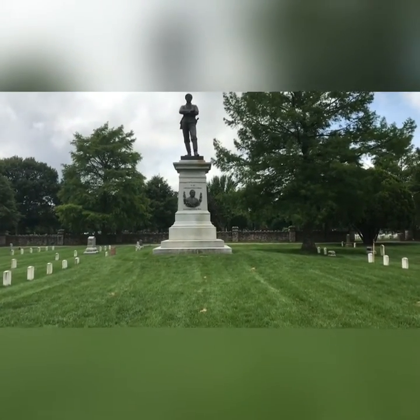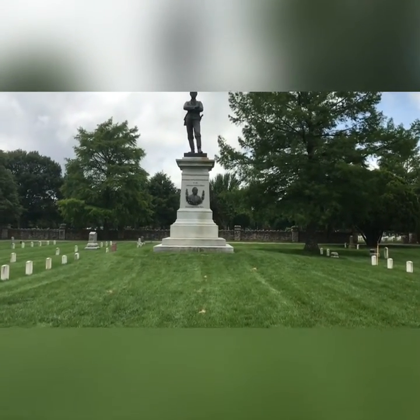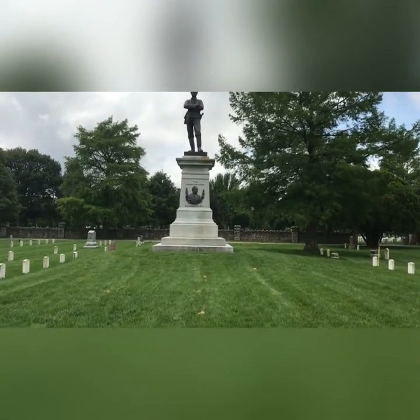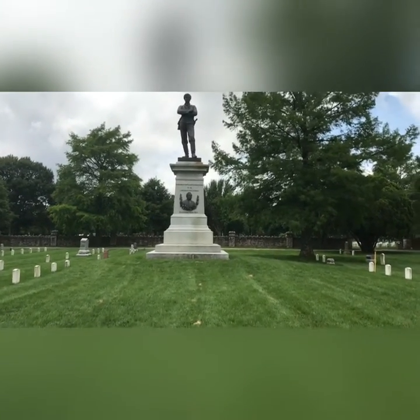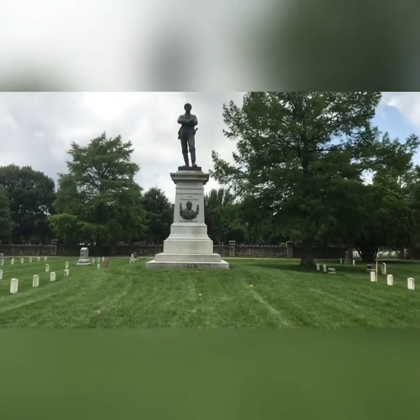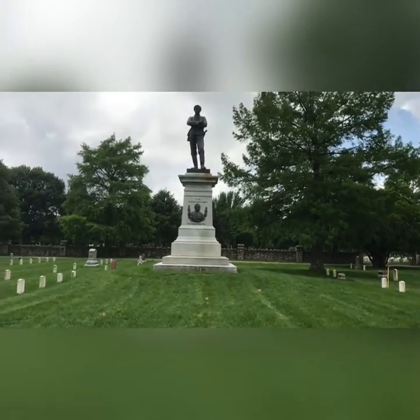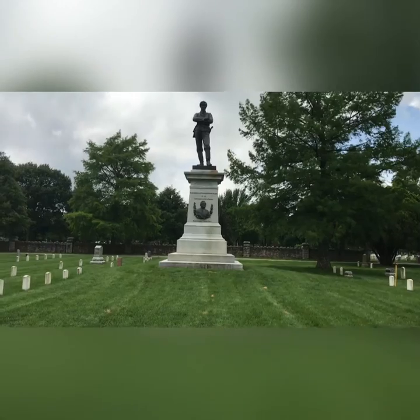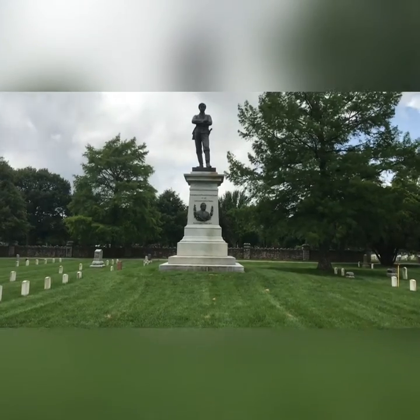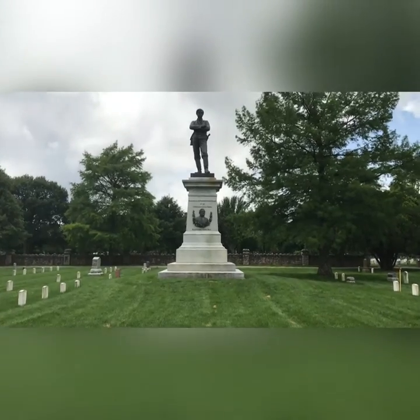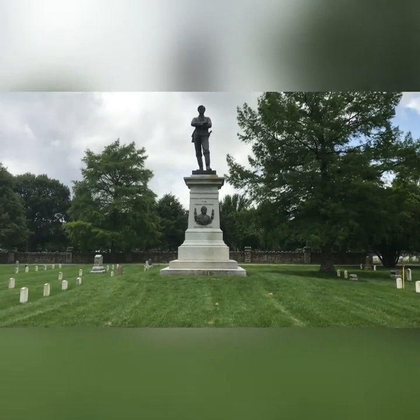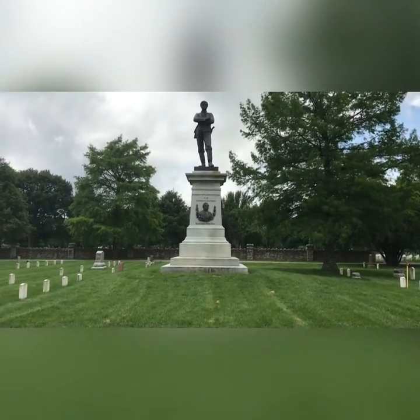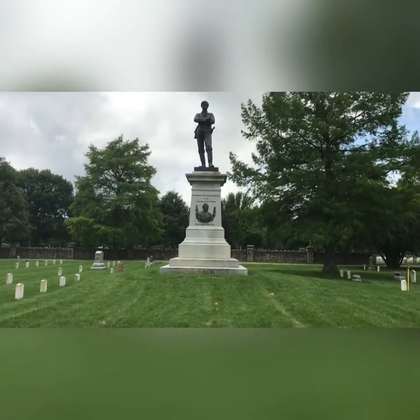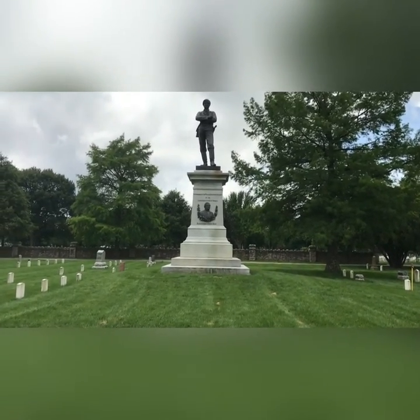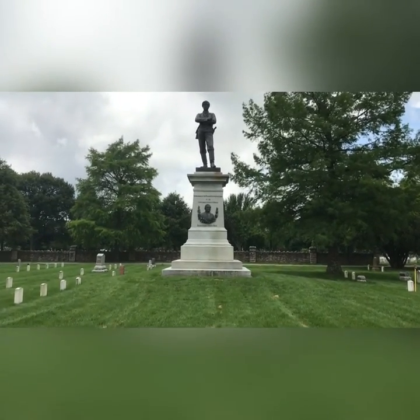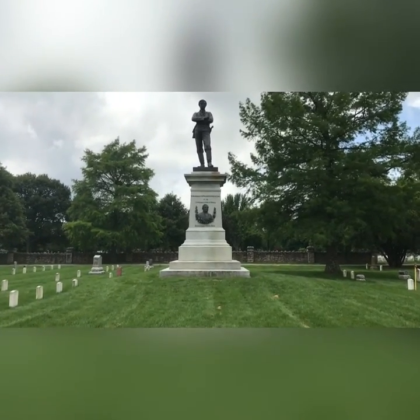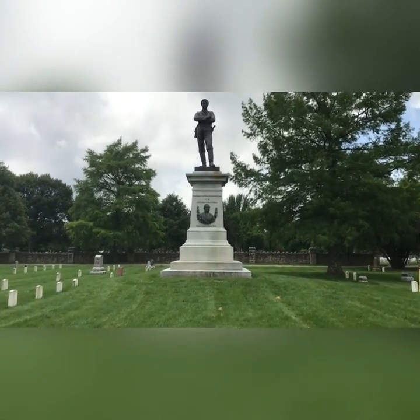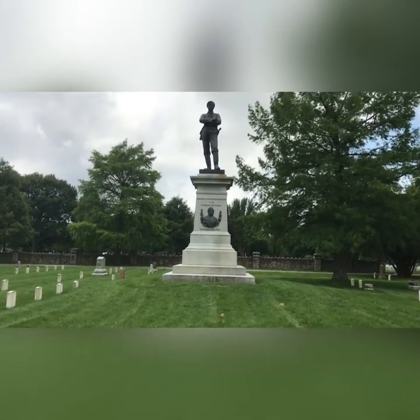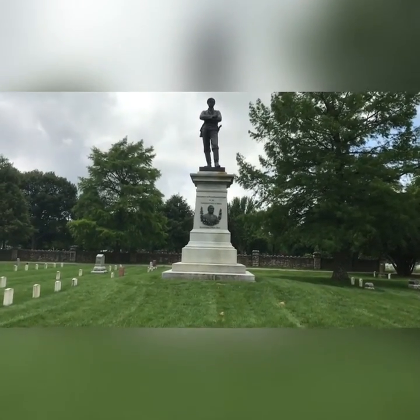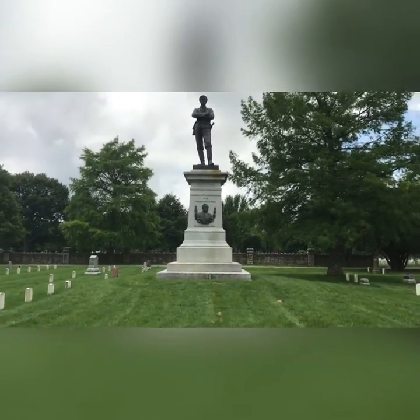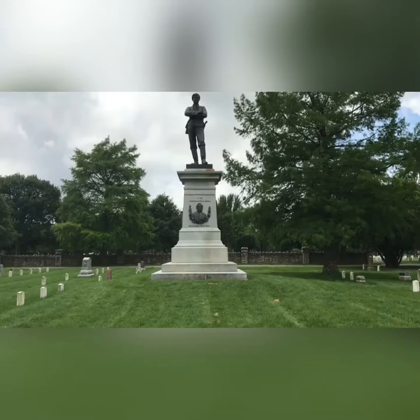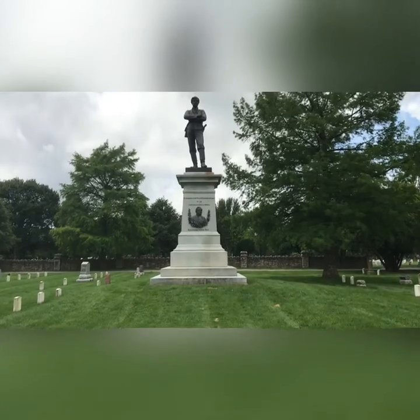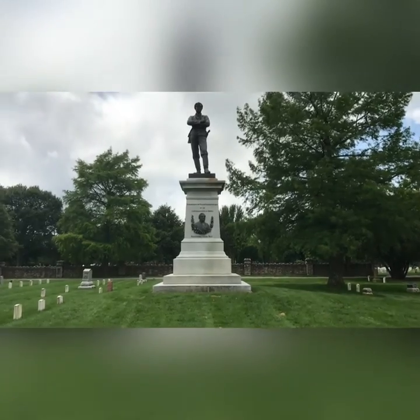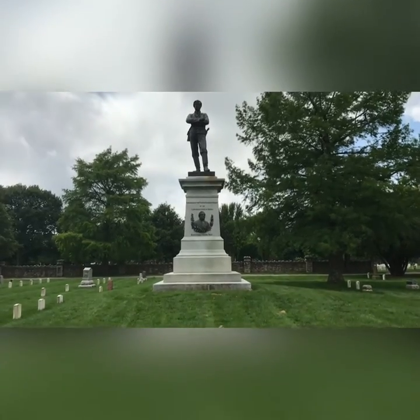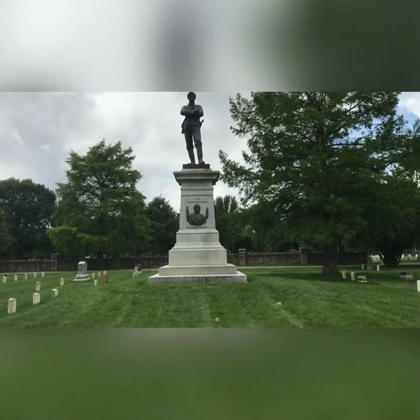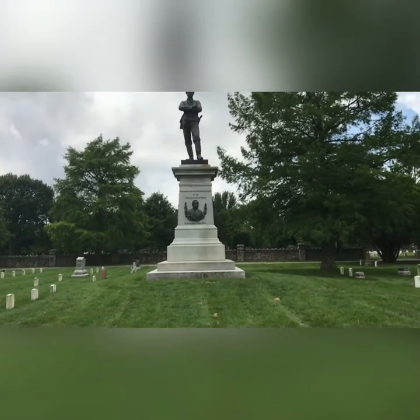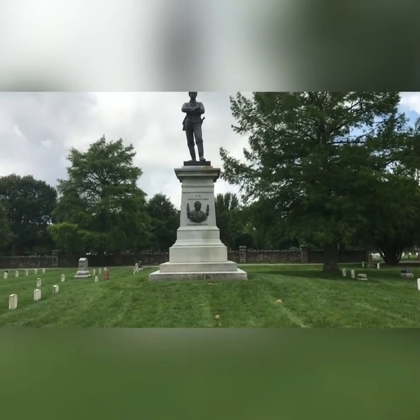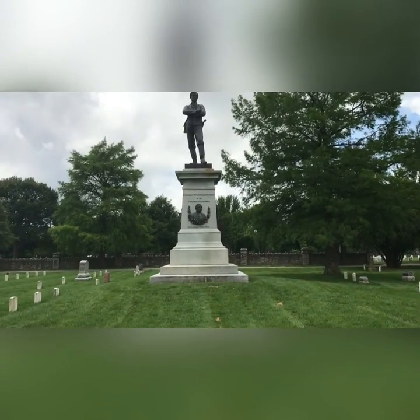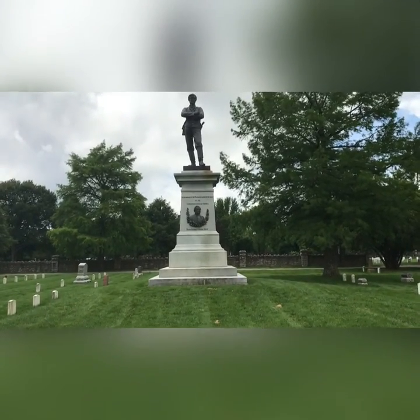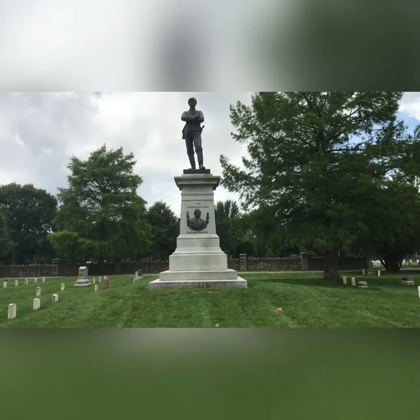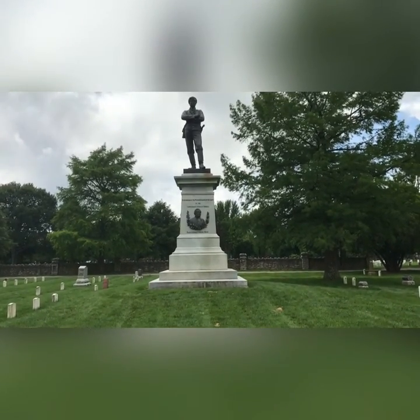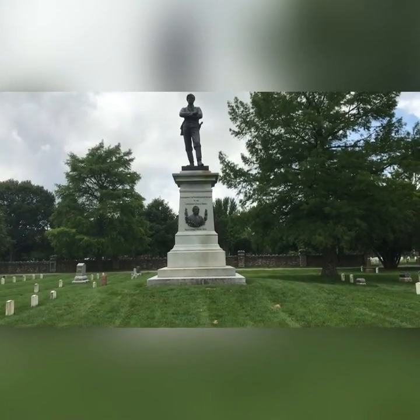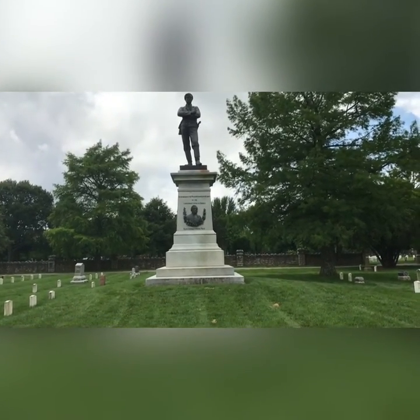Sterling Price was the Confederate General at Wilson's Creek. He was also at Pea Ridge and was one-time Governor of Missouri.